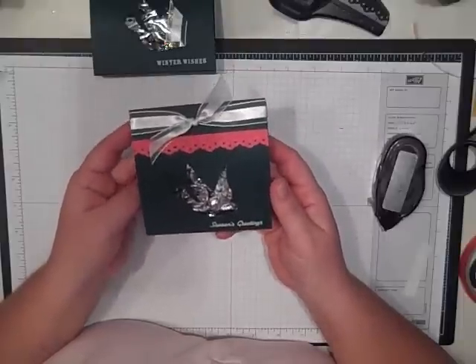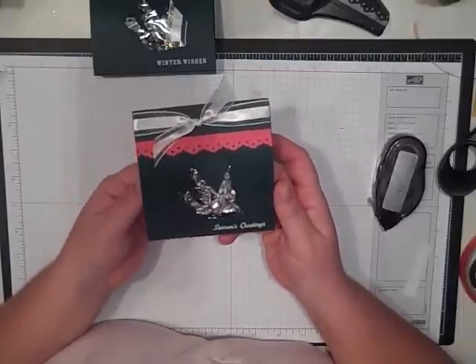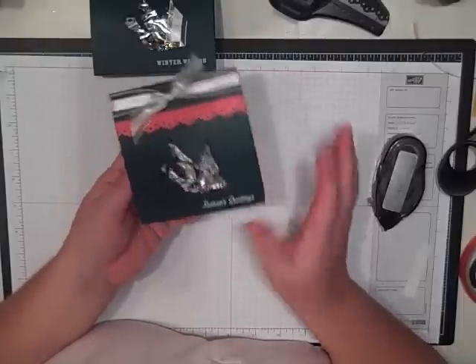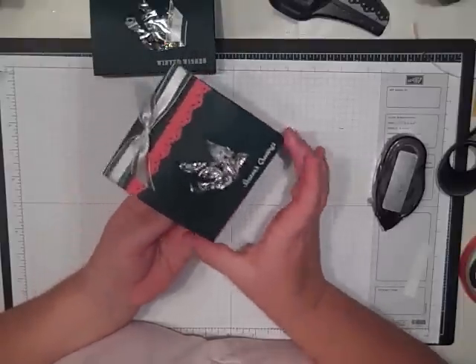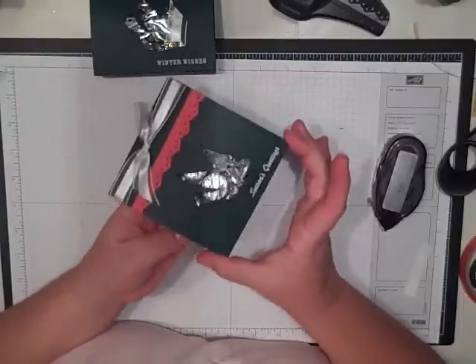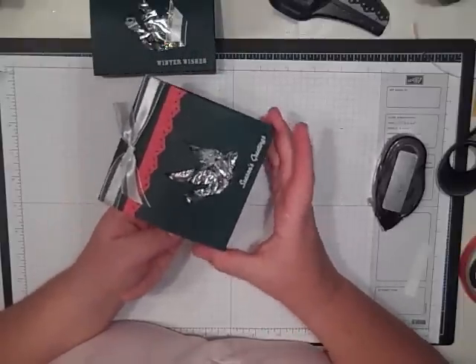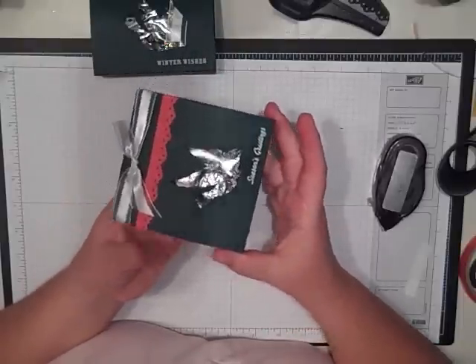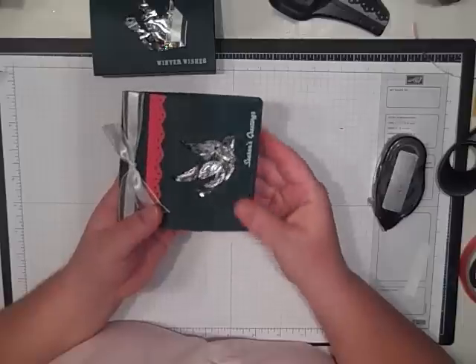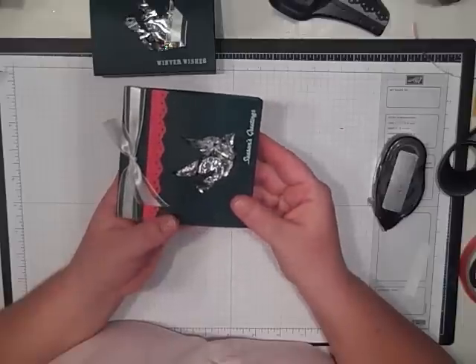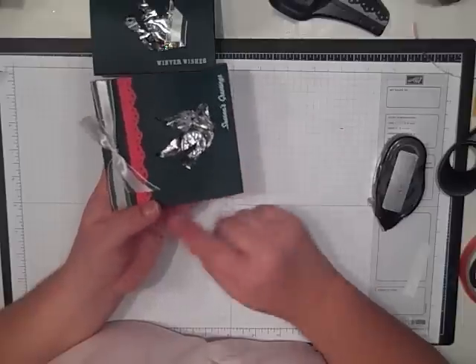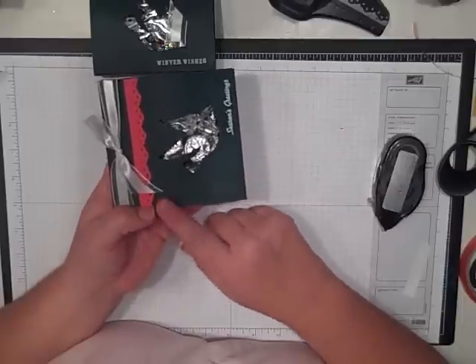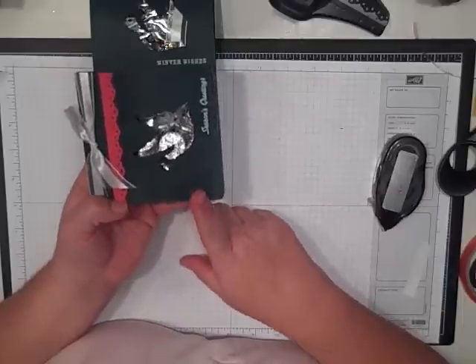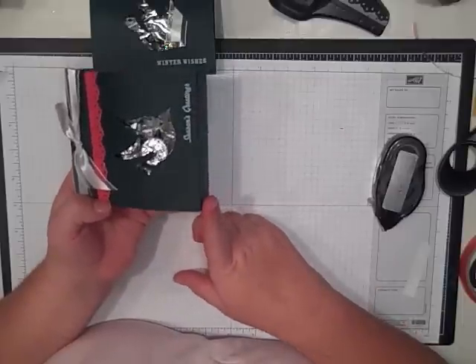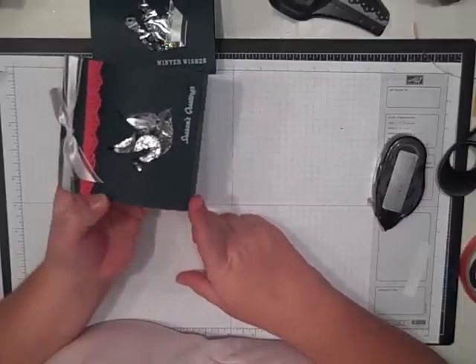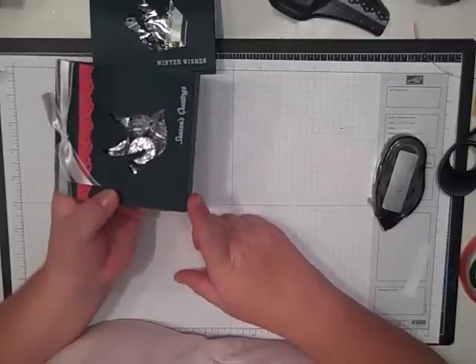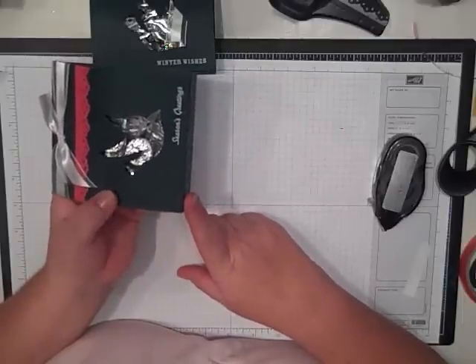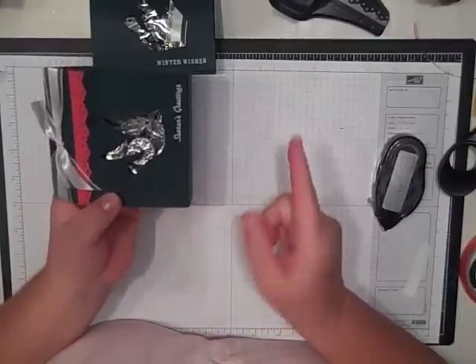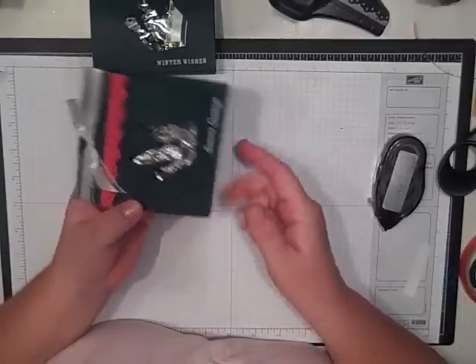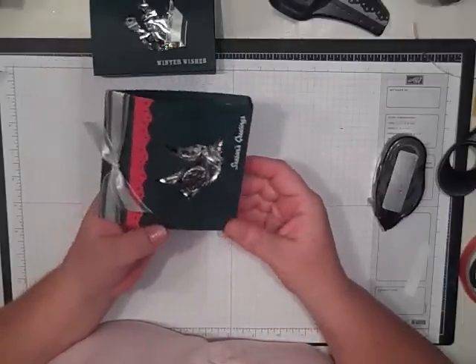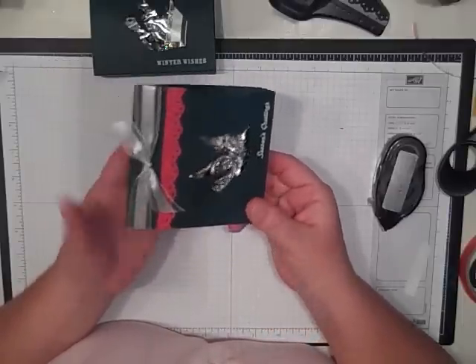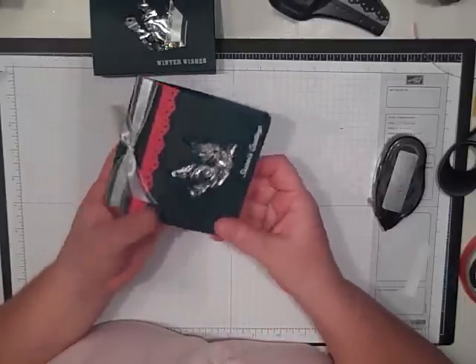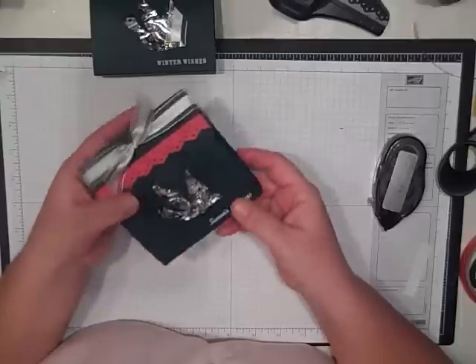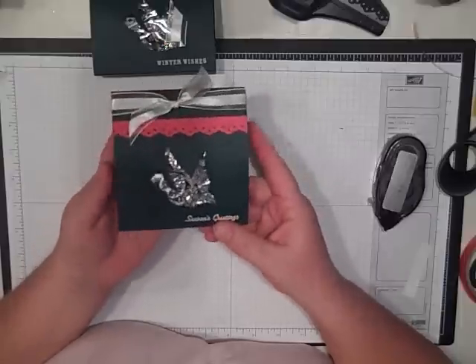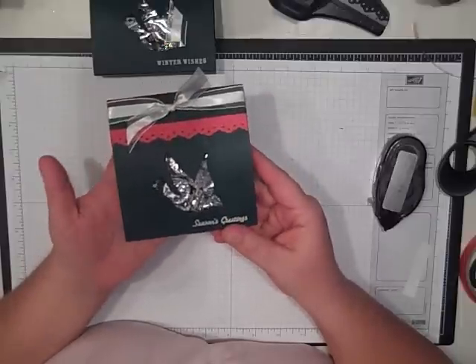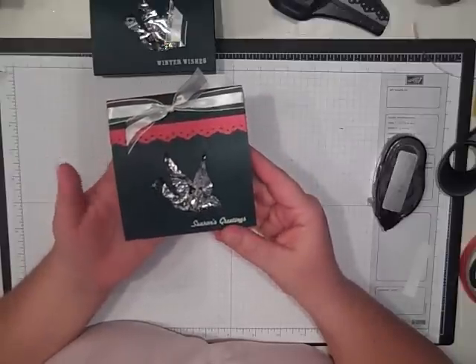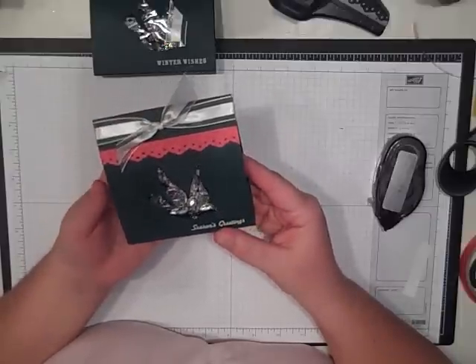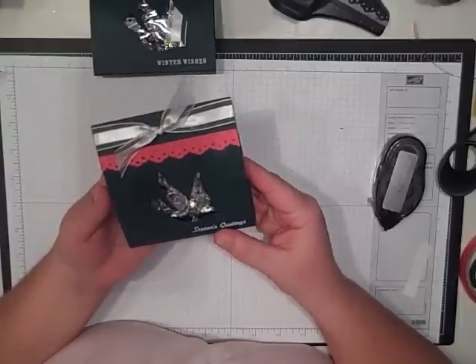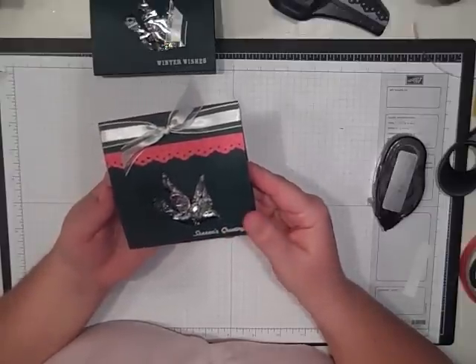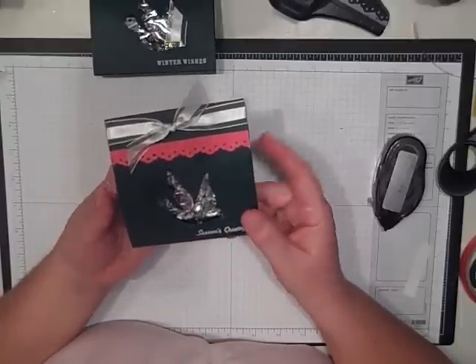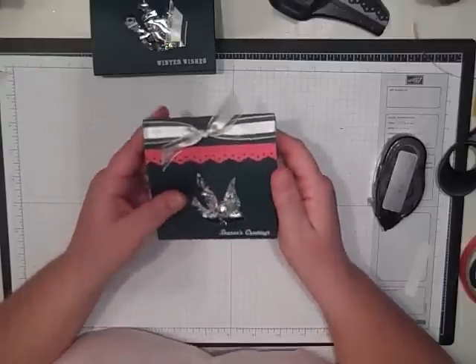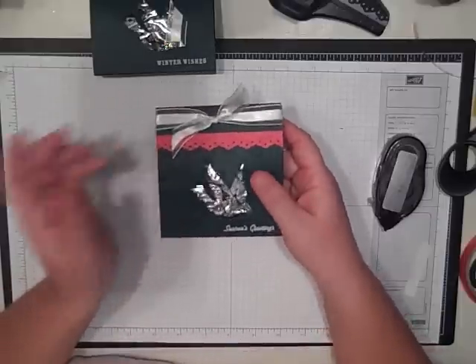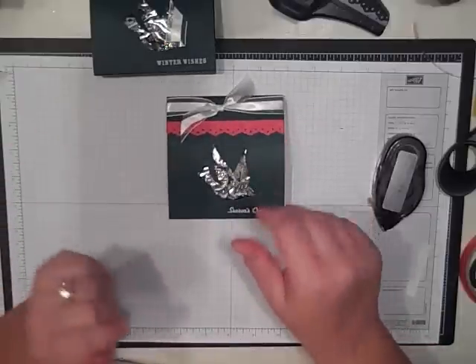Just to recap: this is a half a sheet of card stock, scored at one inch, and it comes out at five and a half already scored, and then at six and a half, and then you just fold it up to make this cute little gift box. Thanks for stopping by.